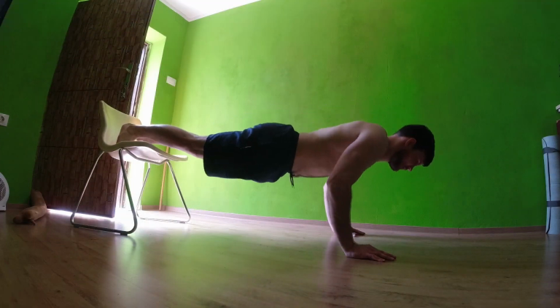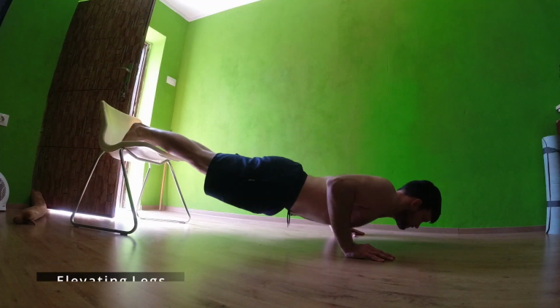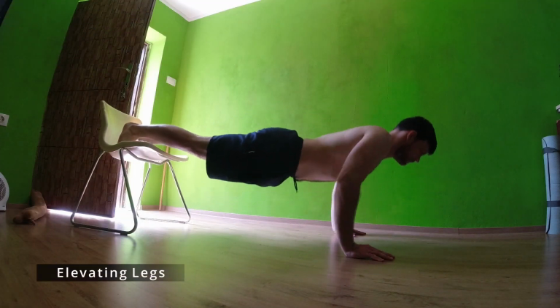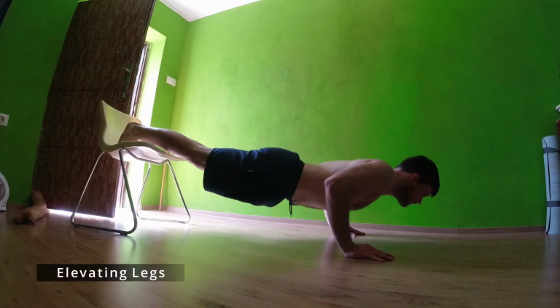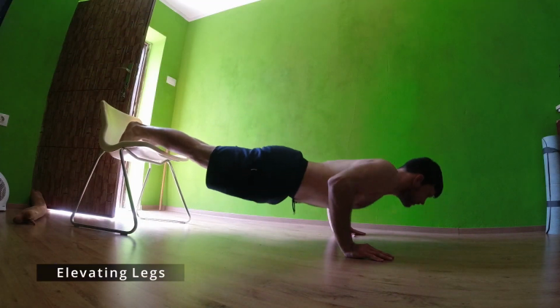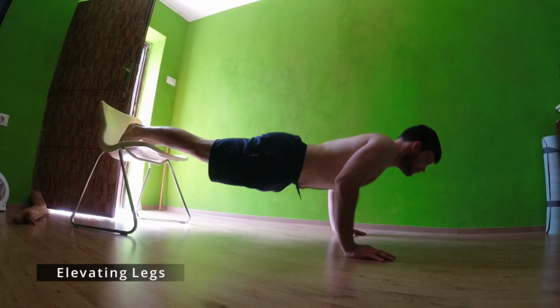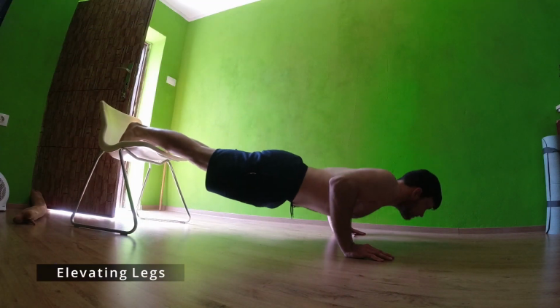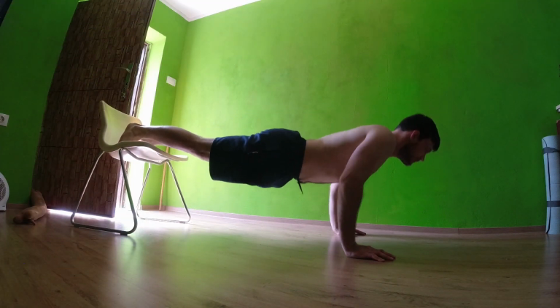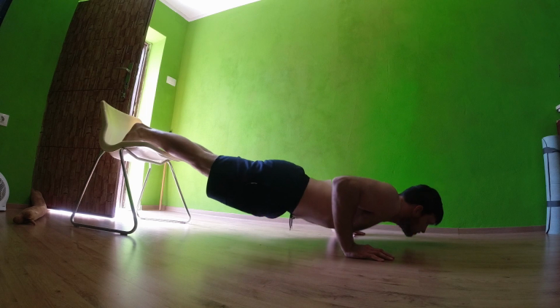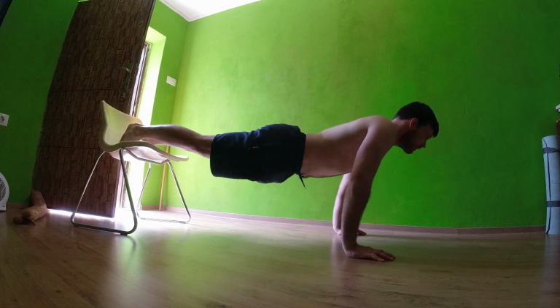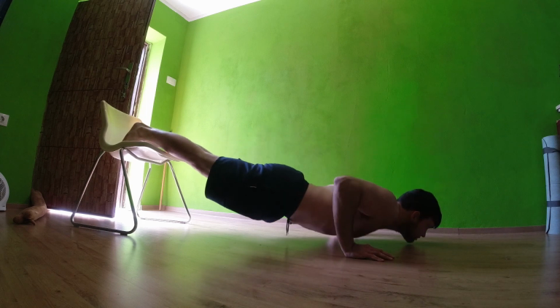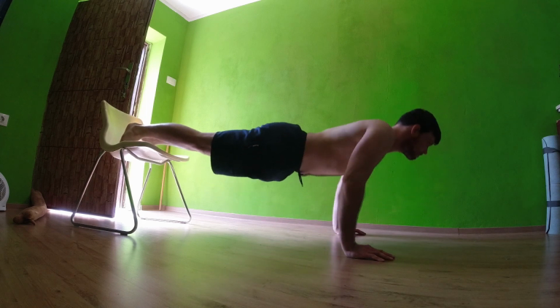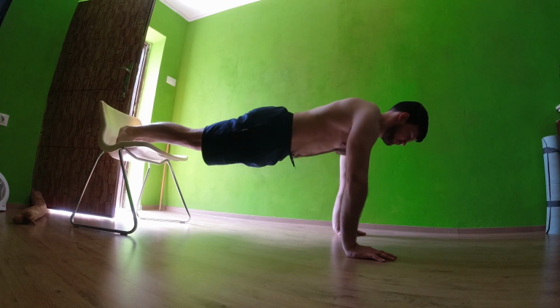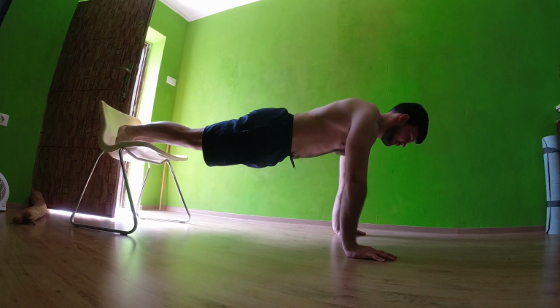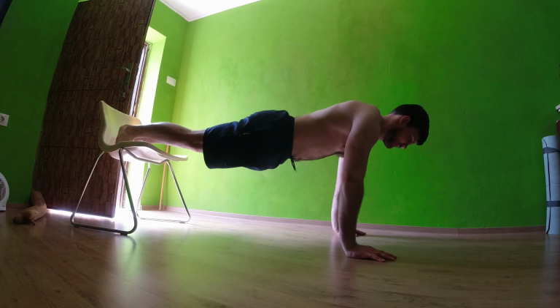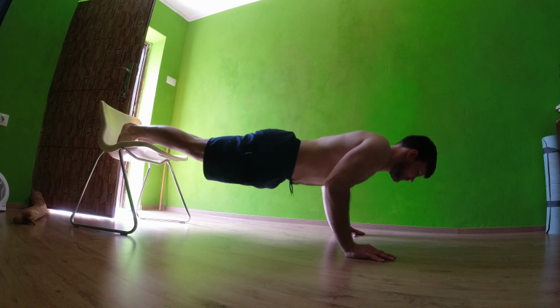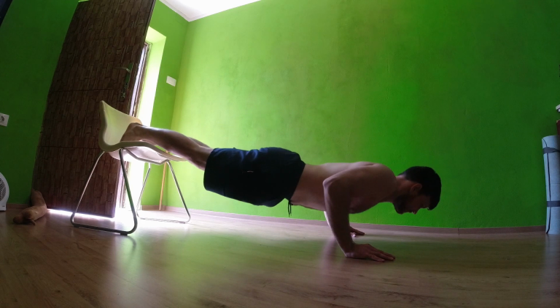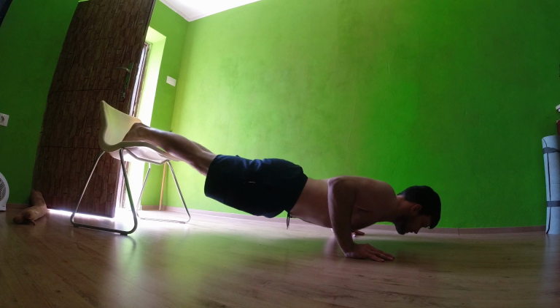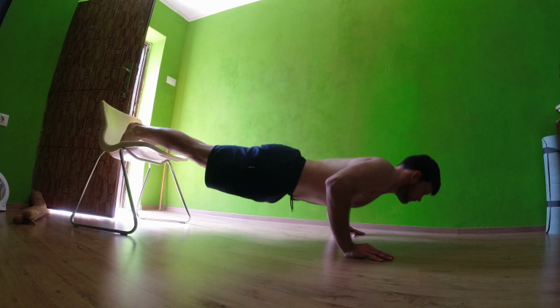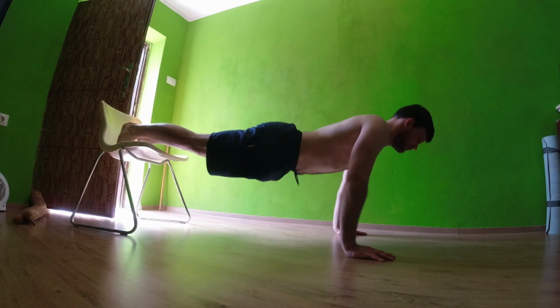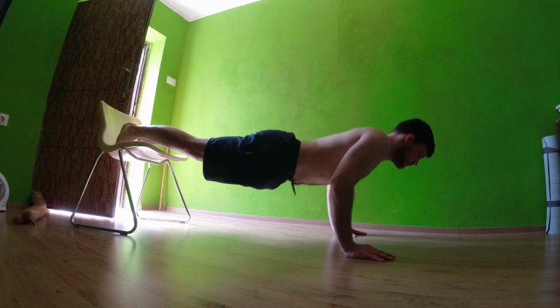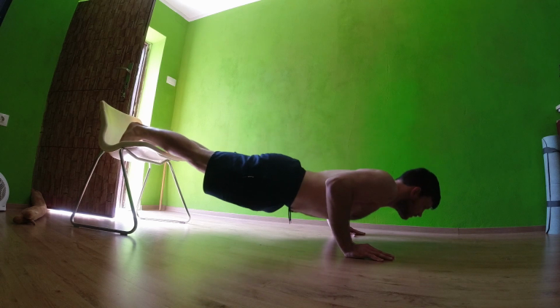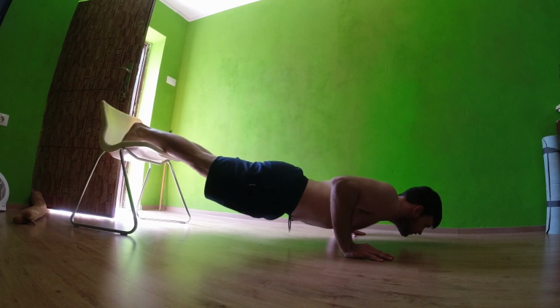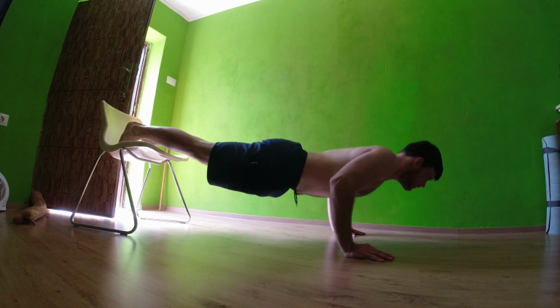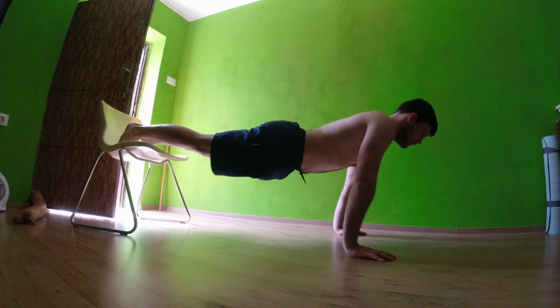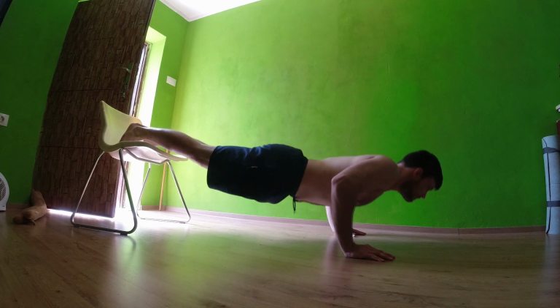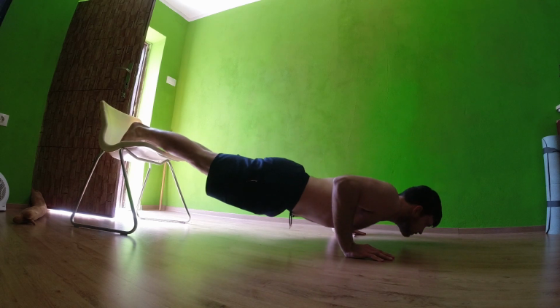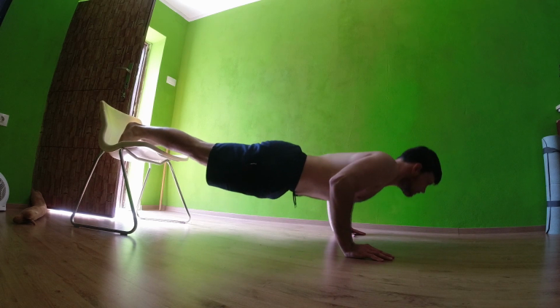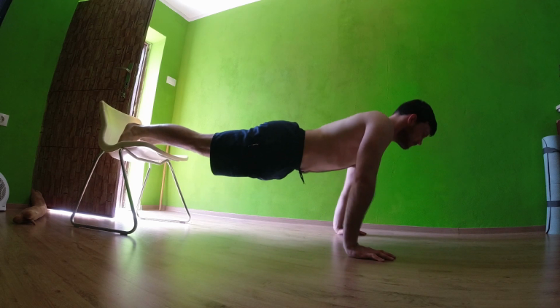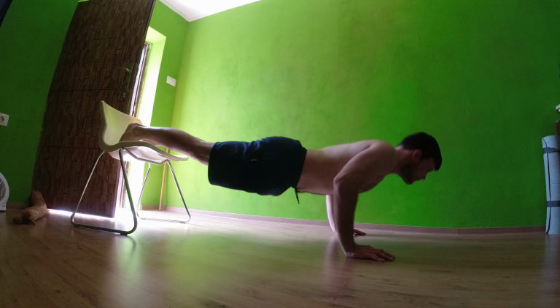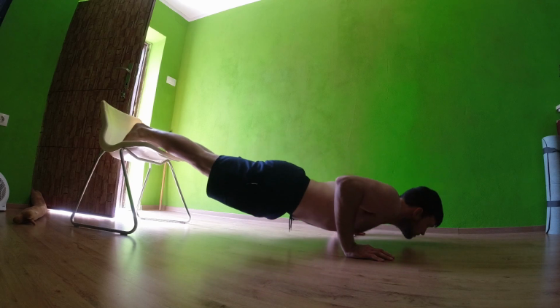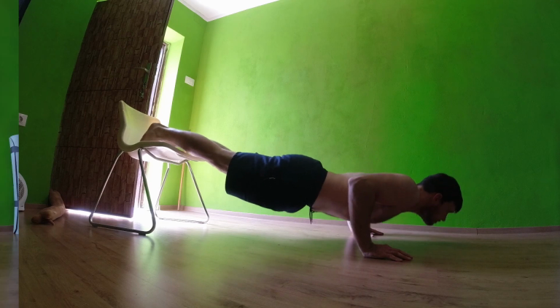The first way you can make your push-ups harder is by elevating your legs. This puts more pressure on your front body and upper body, meaning that you will be pushing a higher percentage of your body weight.